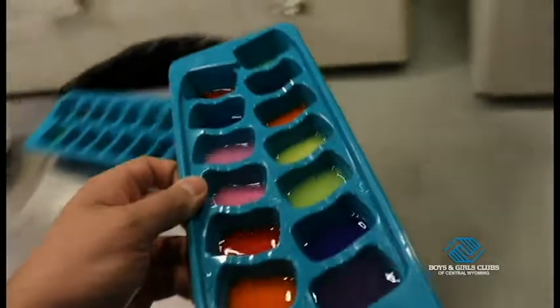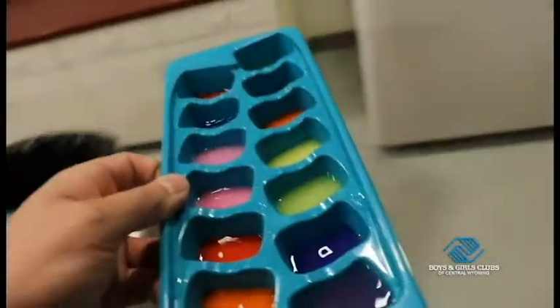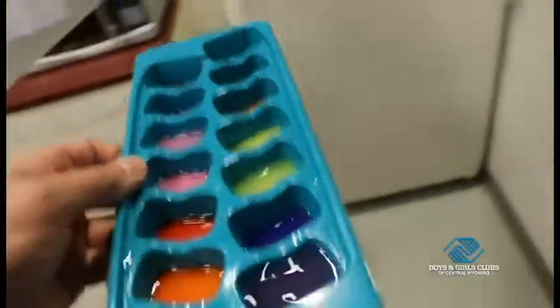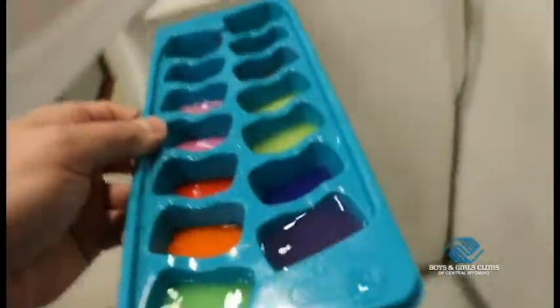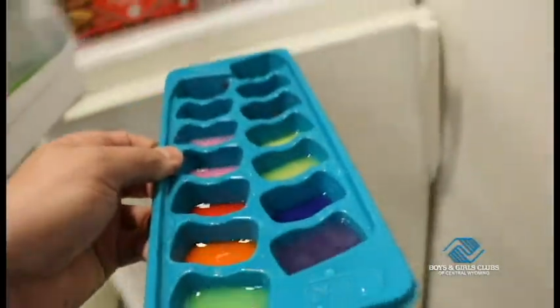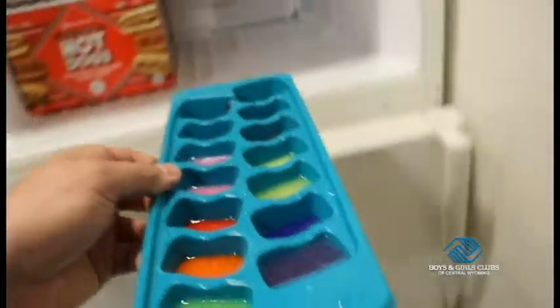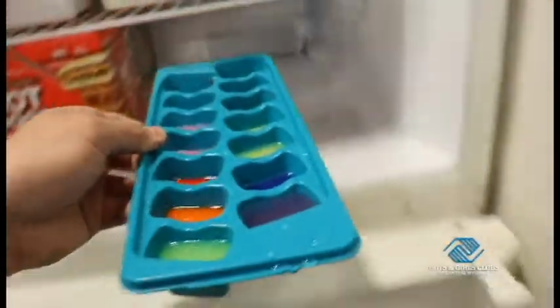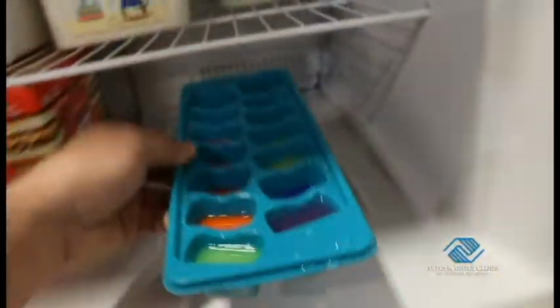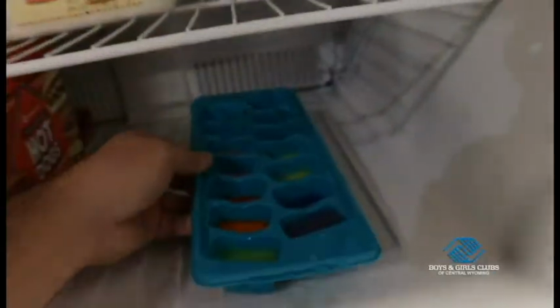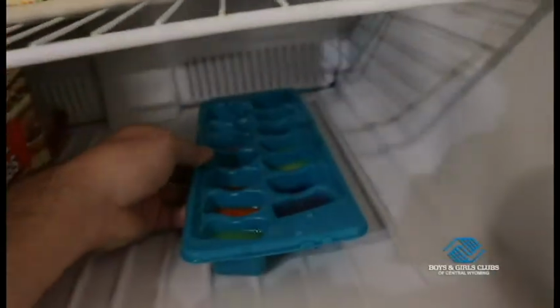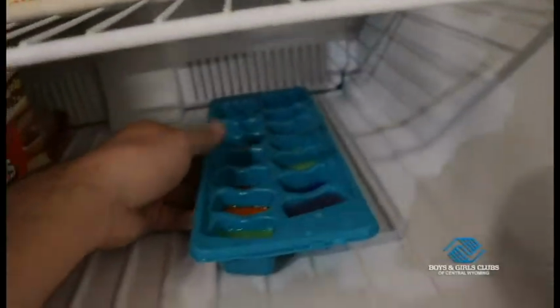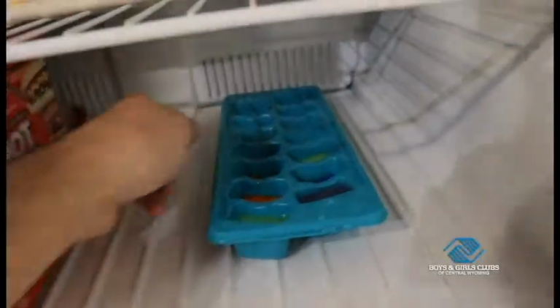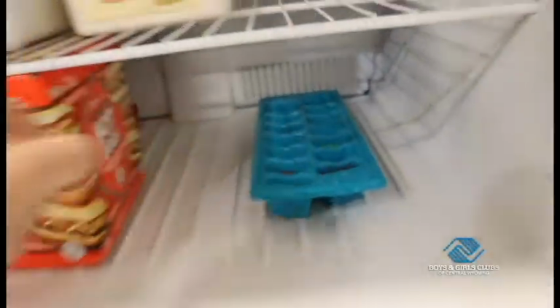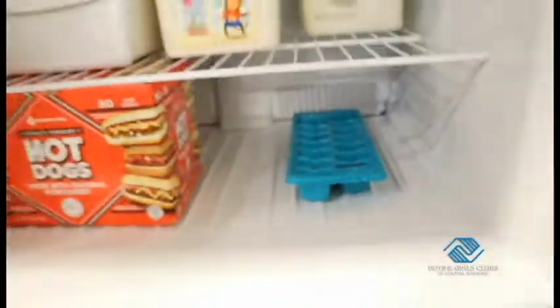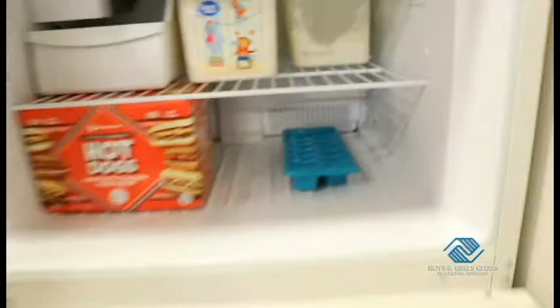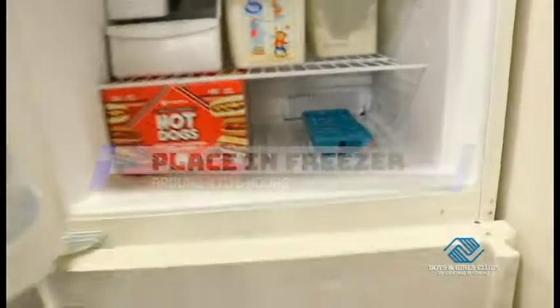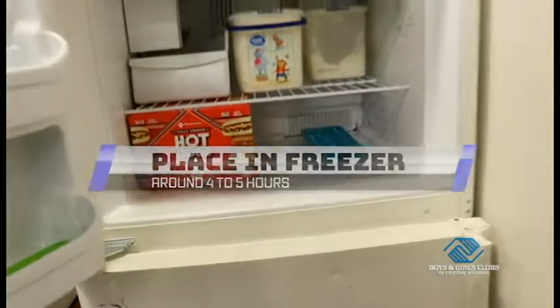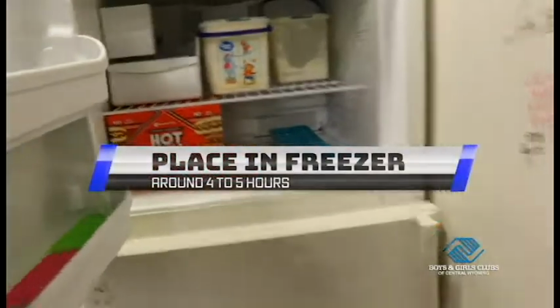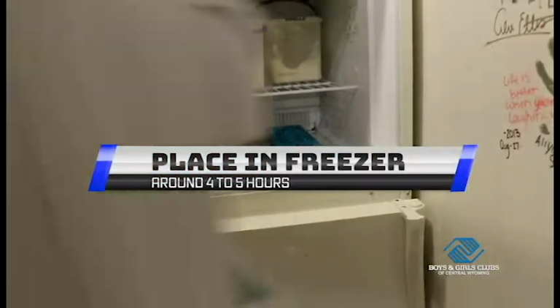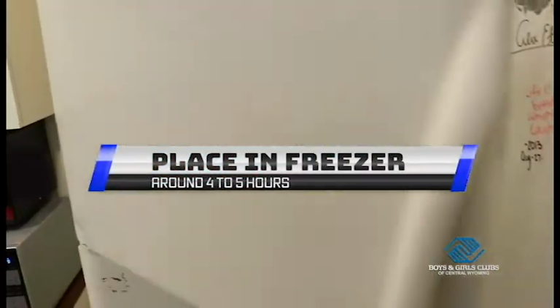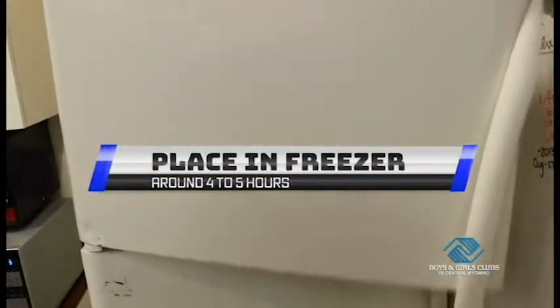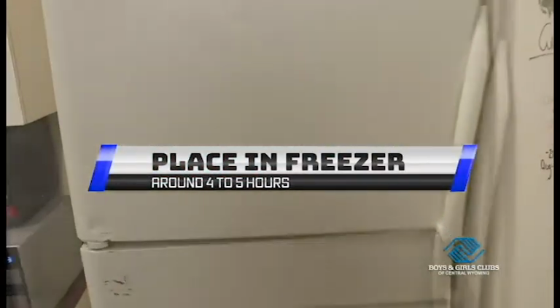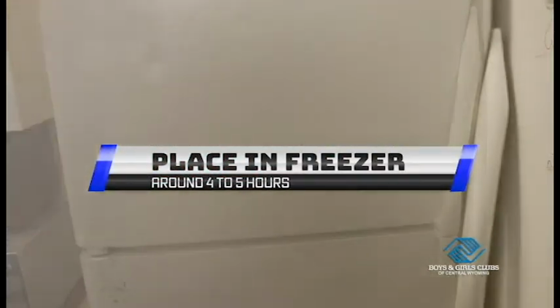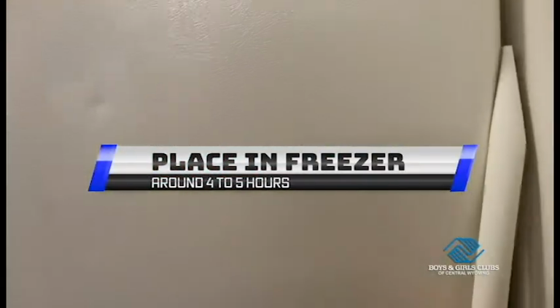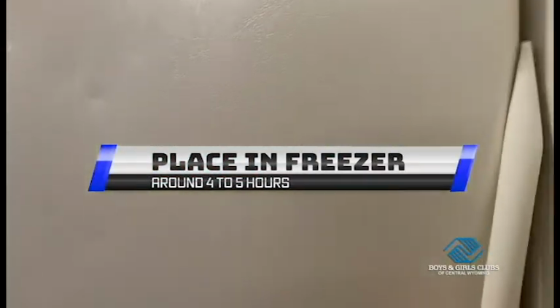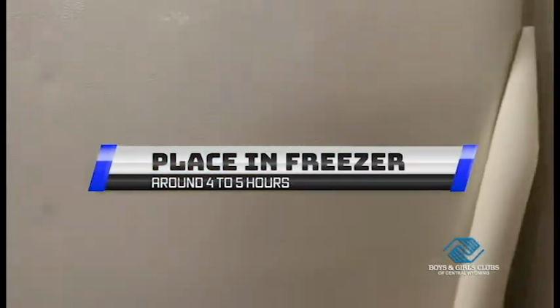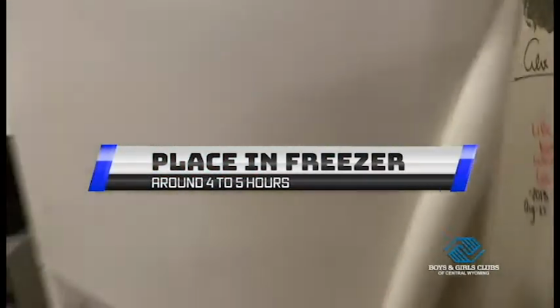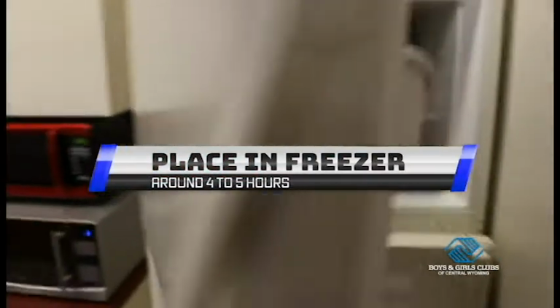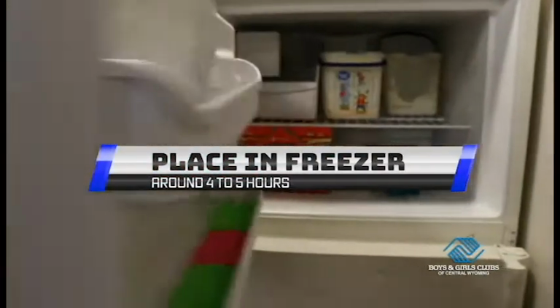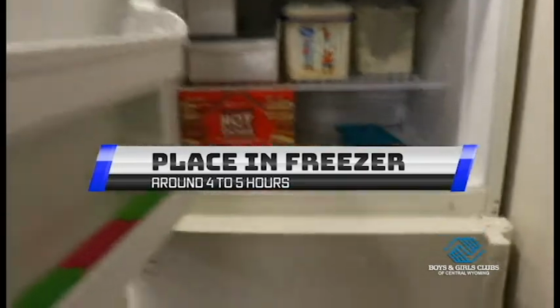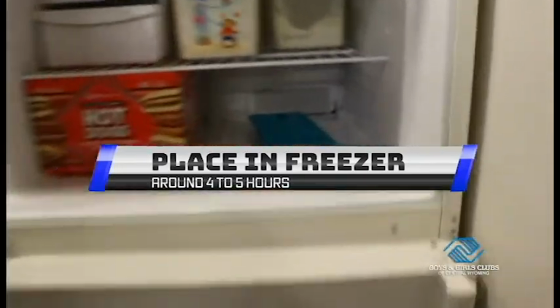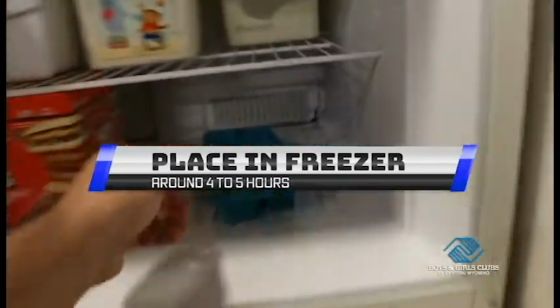Next step is to throw them in the freezer — that's how we make water turn into ice. Go ahead and place that in there for 4 to 5 hours. You might need to put them in there even longer, just depending on how big your ice cubes are.